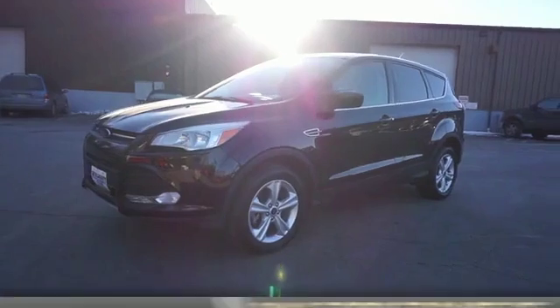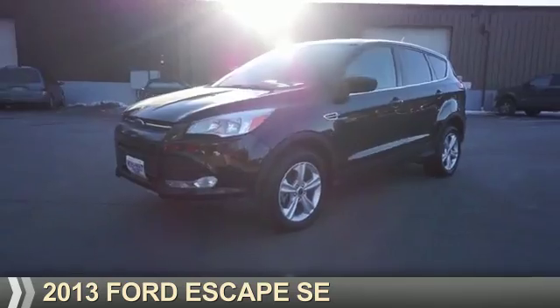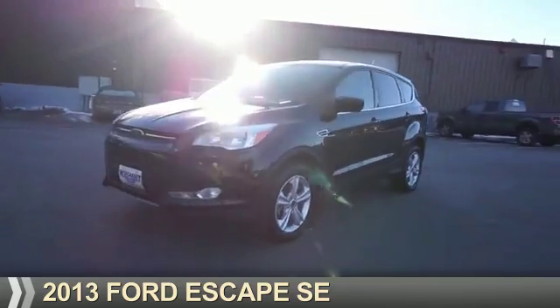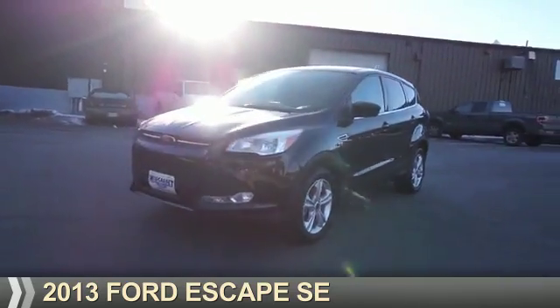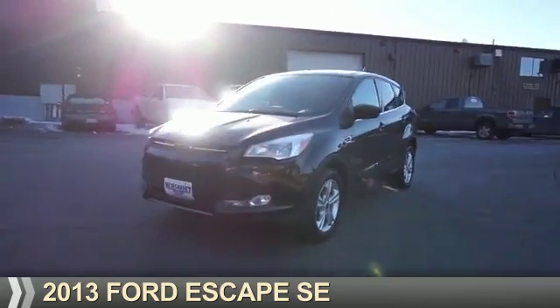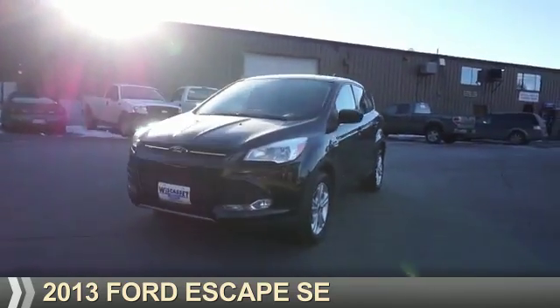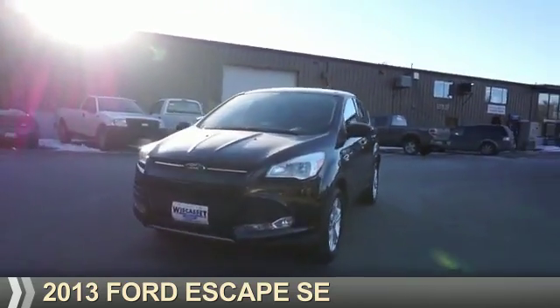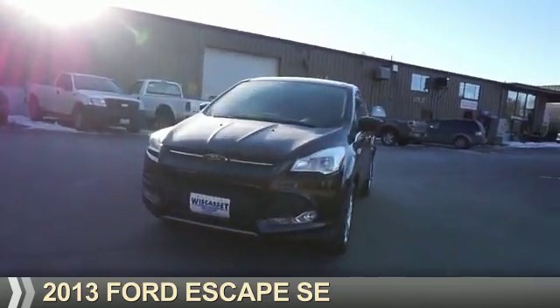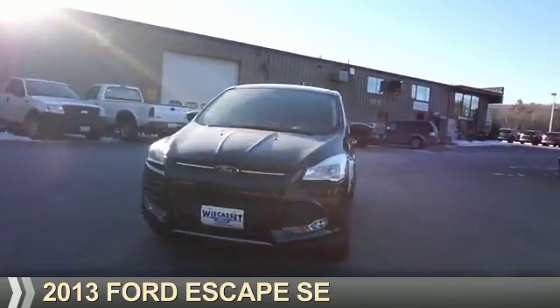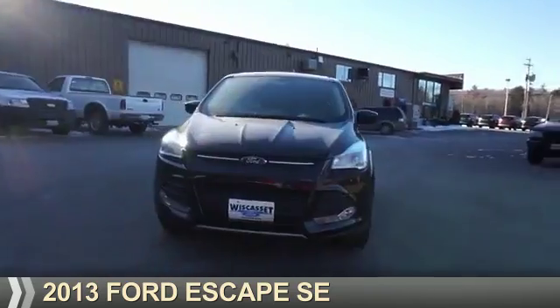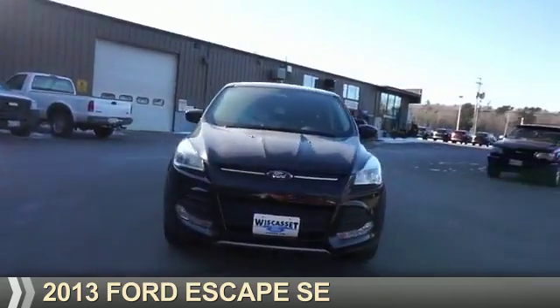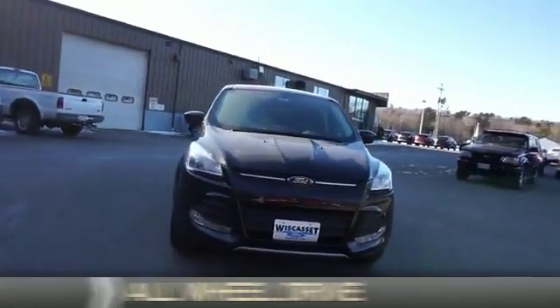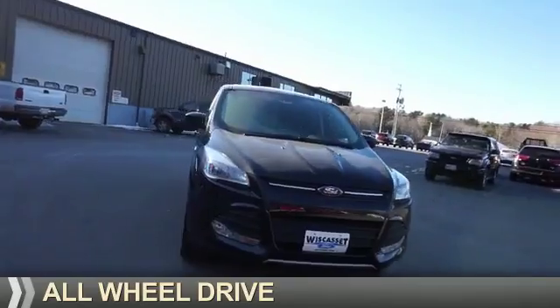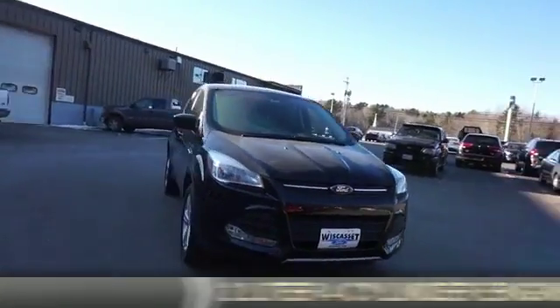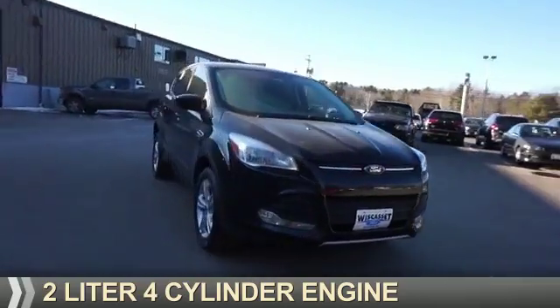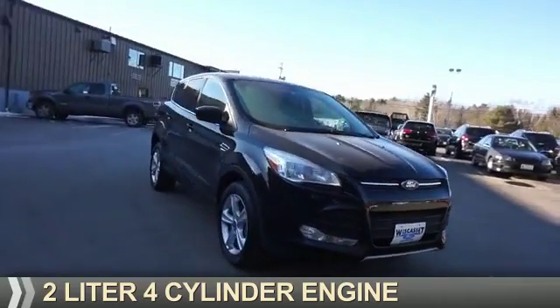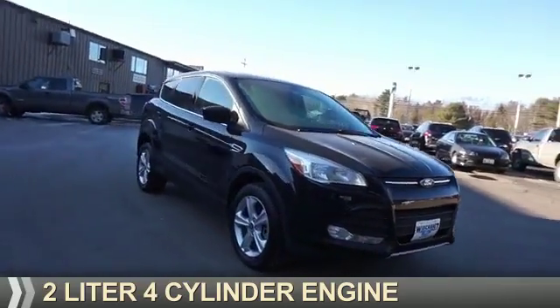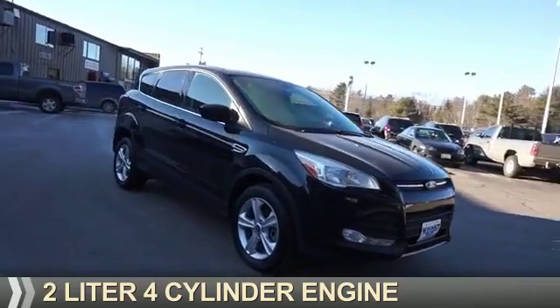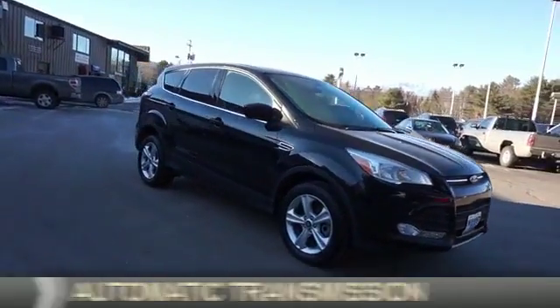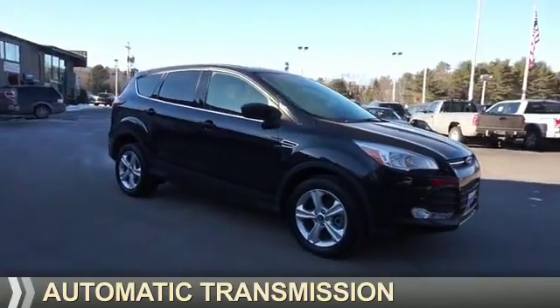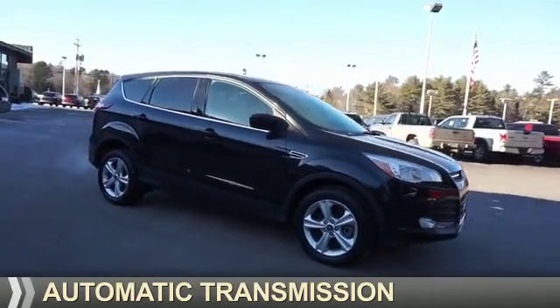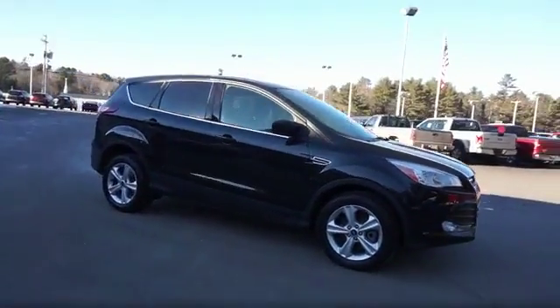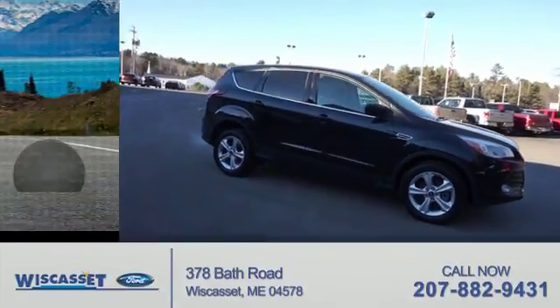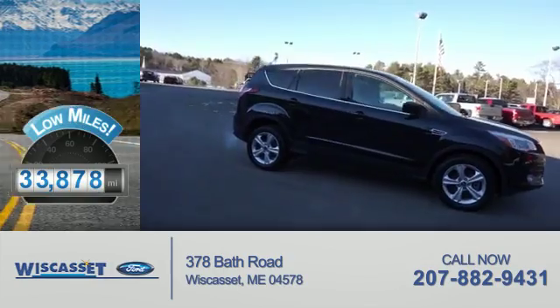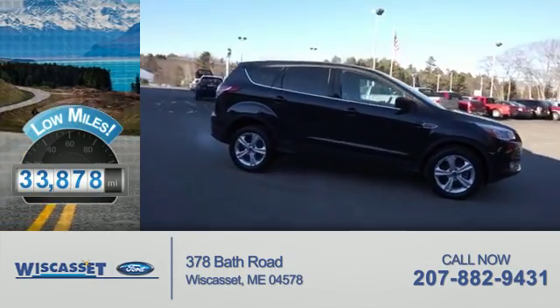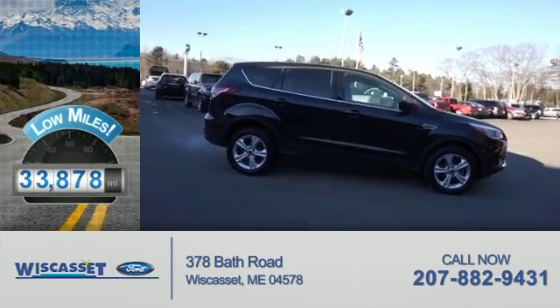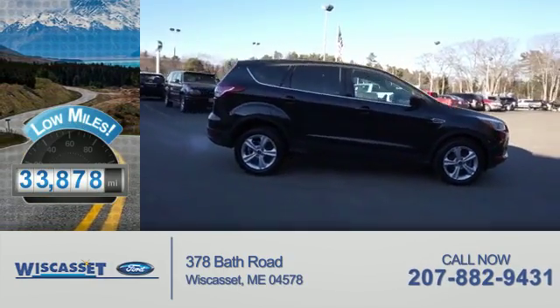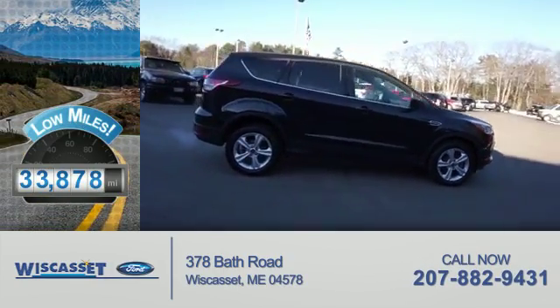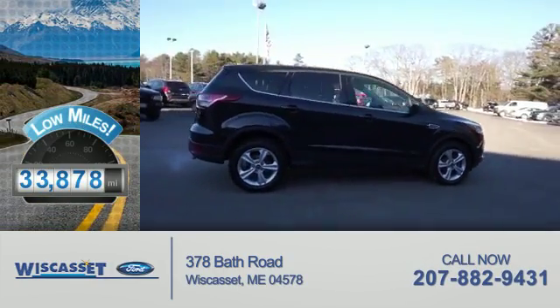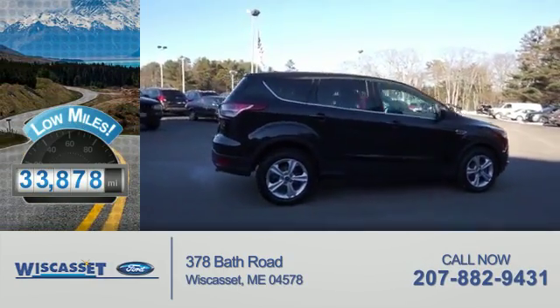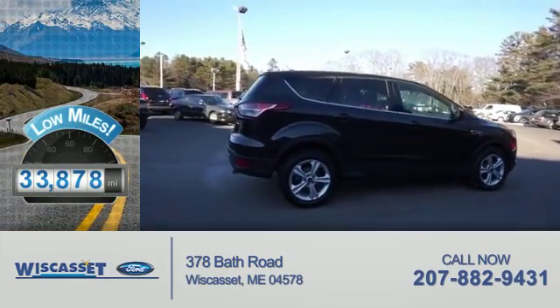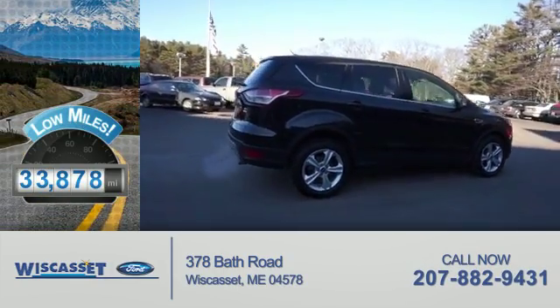Presenting the 2013 Ford Escape. It's powered by all-wheel drive, a two-liter four-cylinder engine, and an automatic transmission. With fewer than 35,000 miles, this vehicle has a long road ahead.